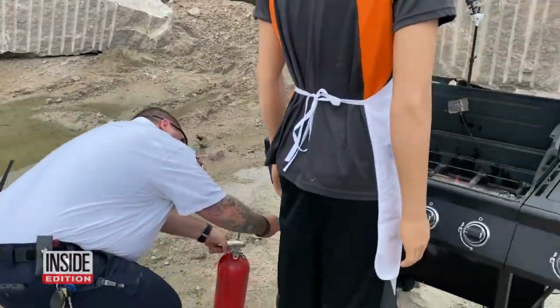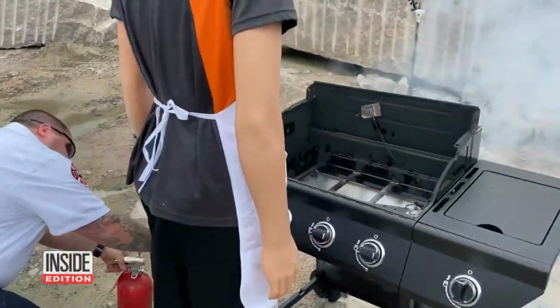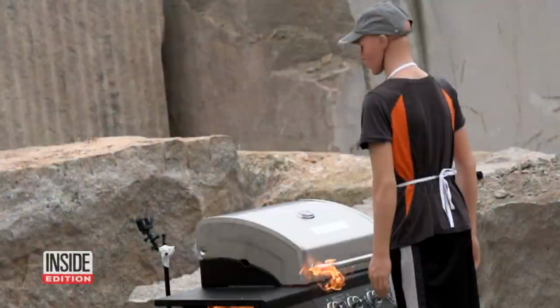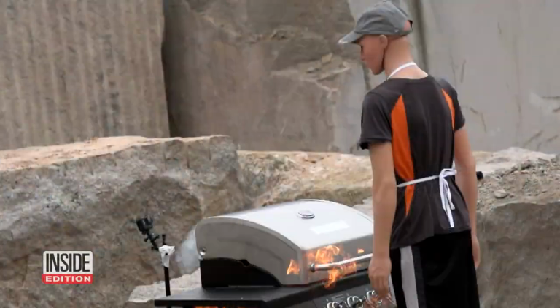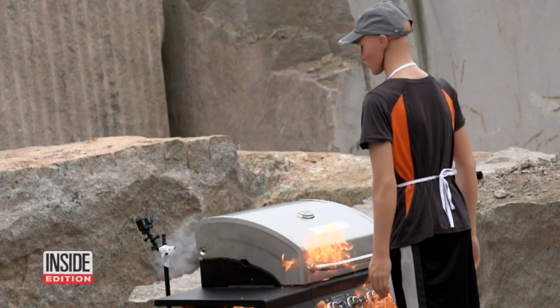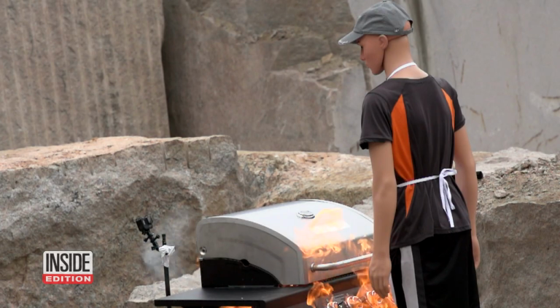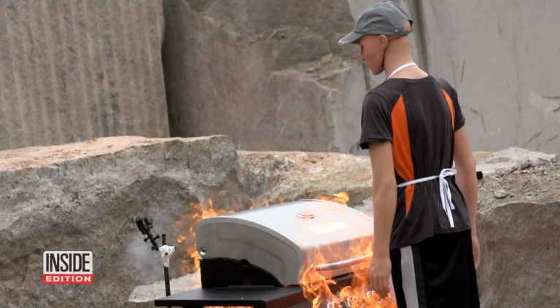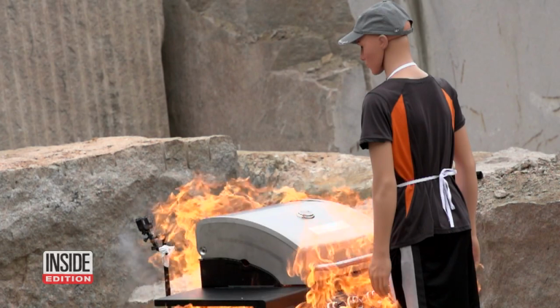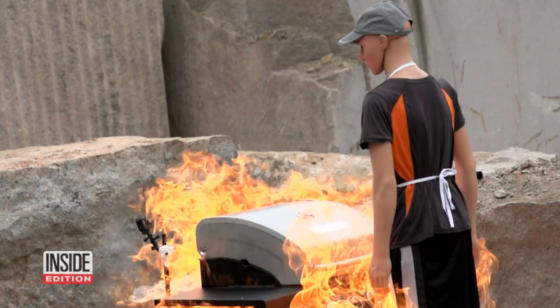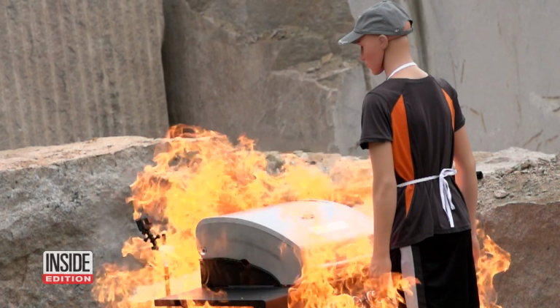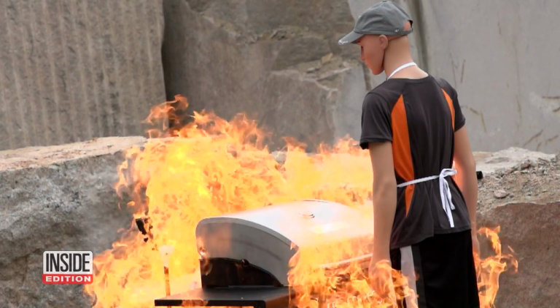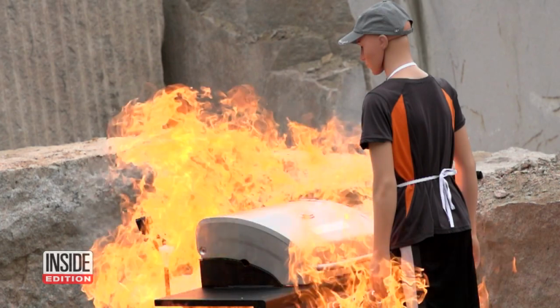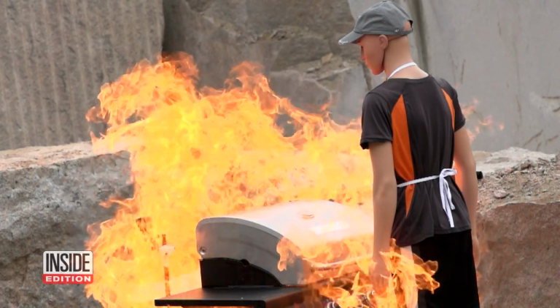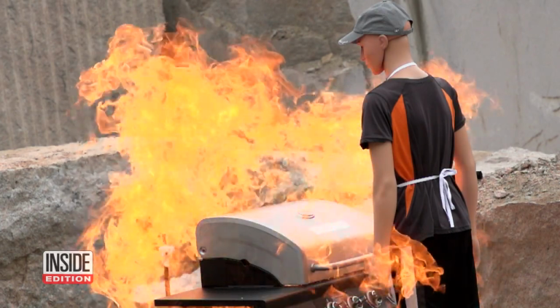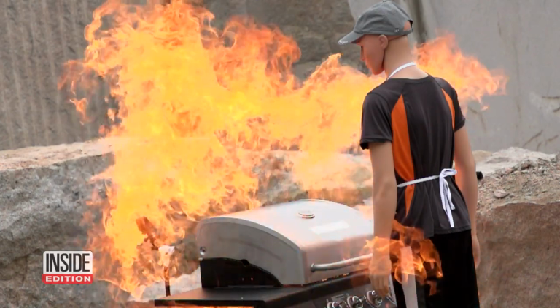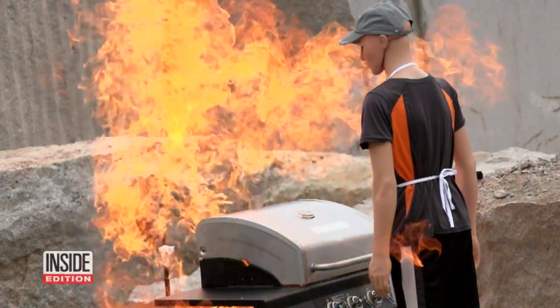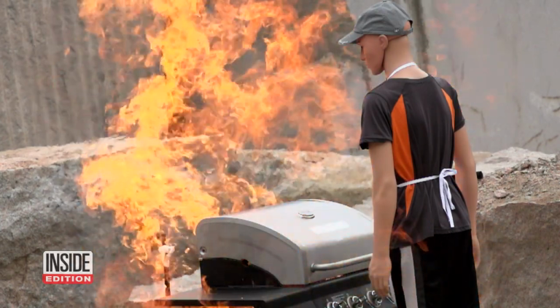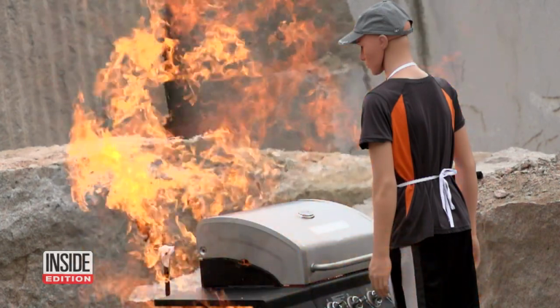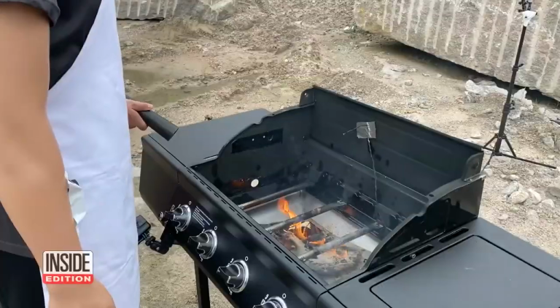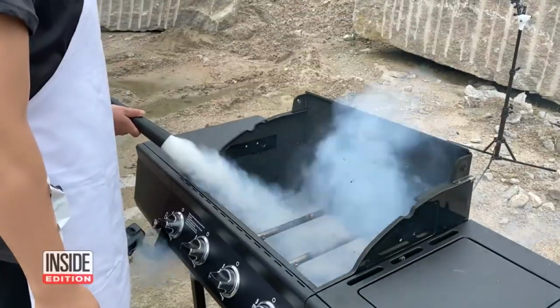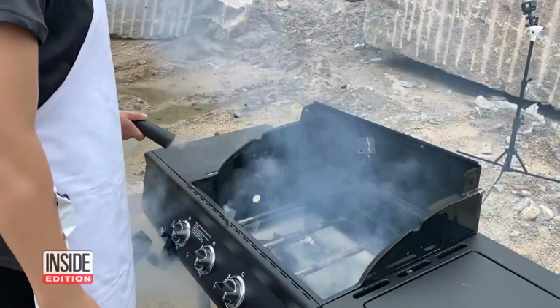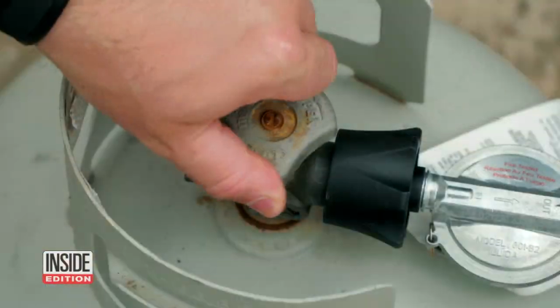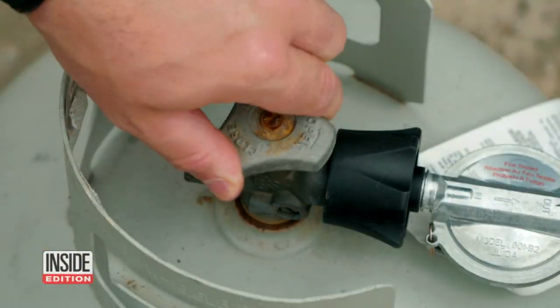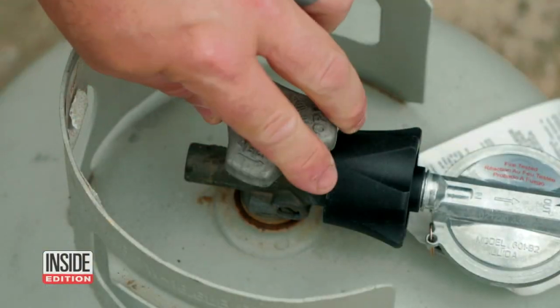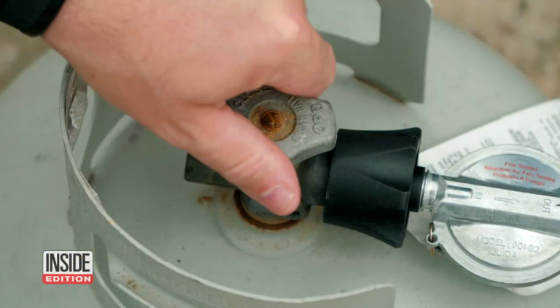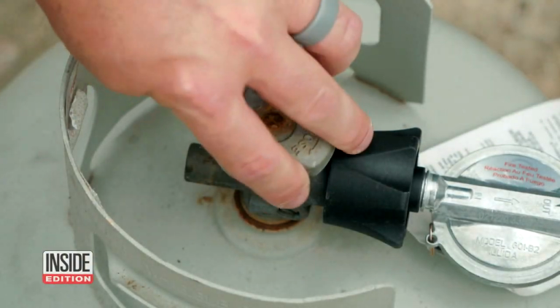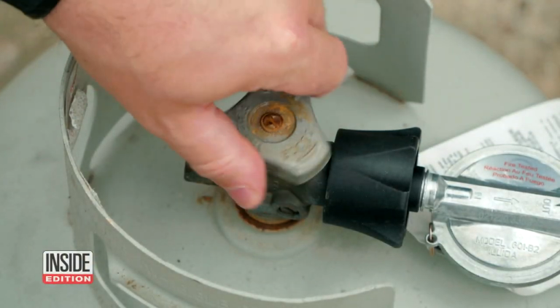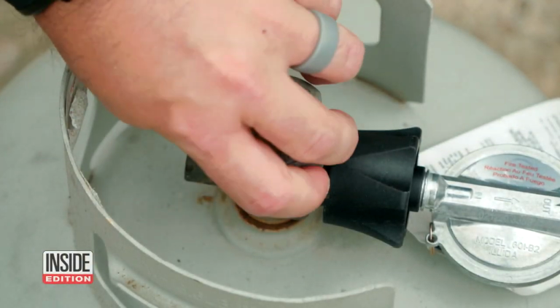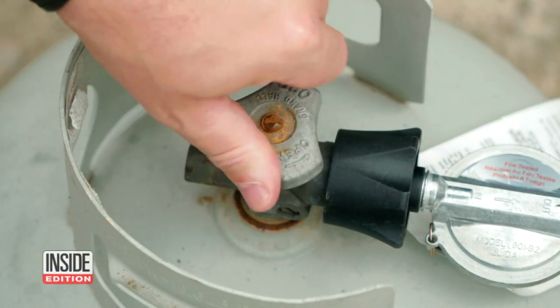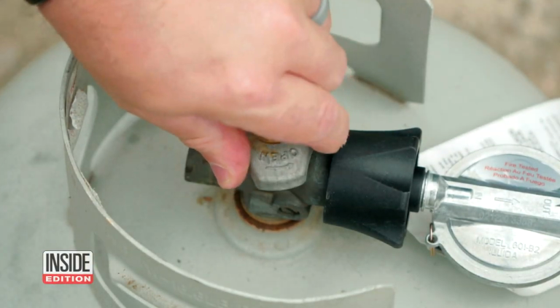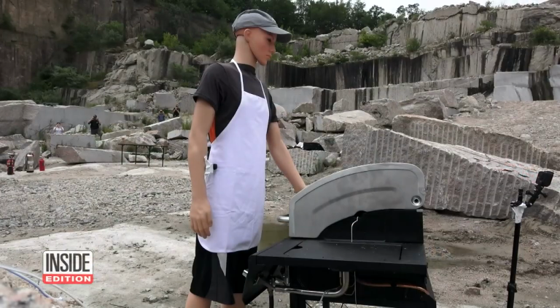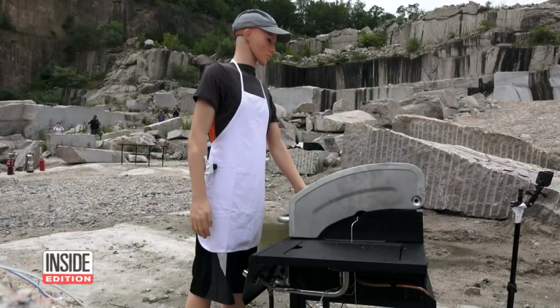In this demonstration, you can see the flames surround the mannequin, recreating a flash fire. A grill heavily saturated with gas can turn into a disaster.